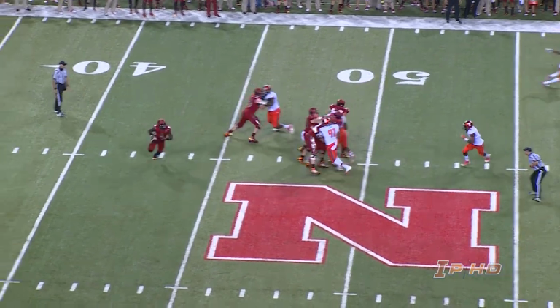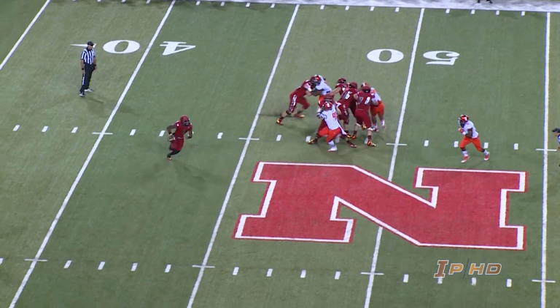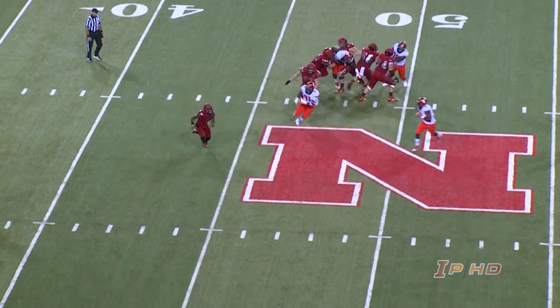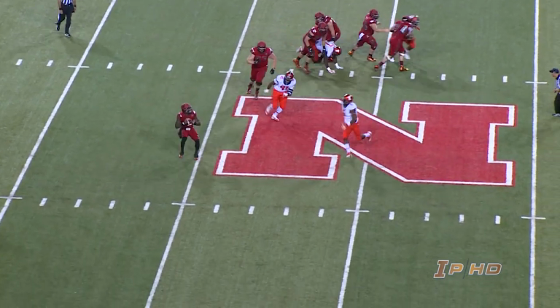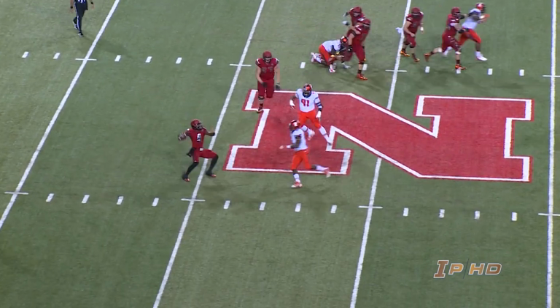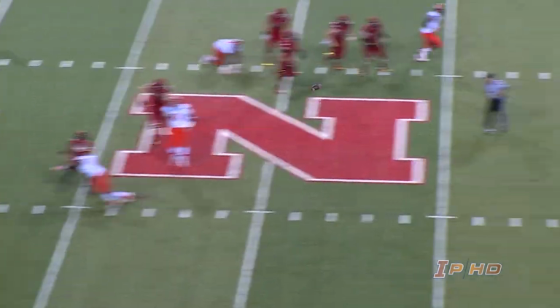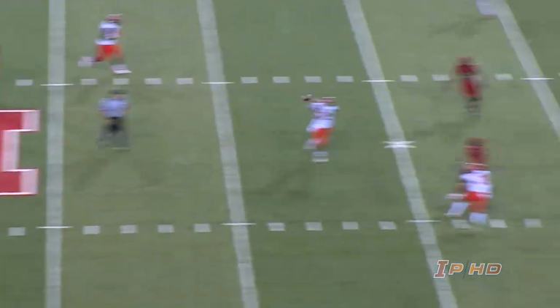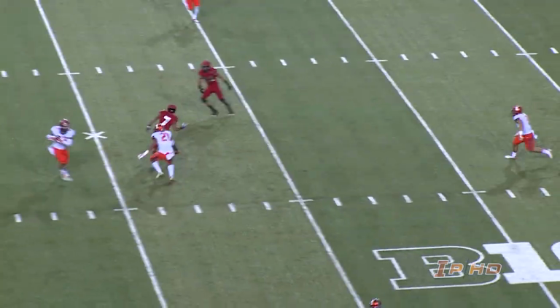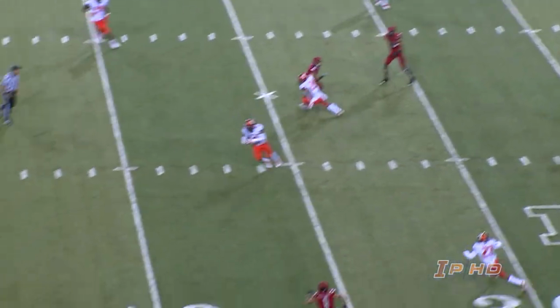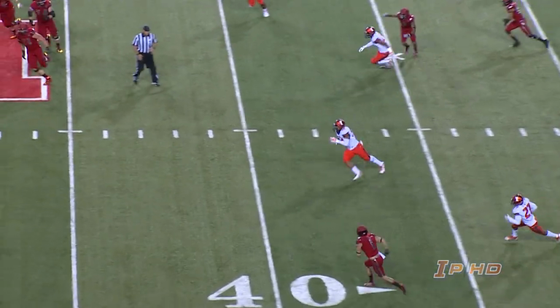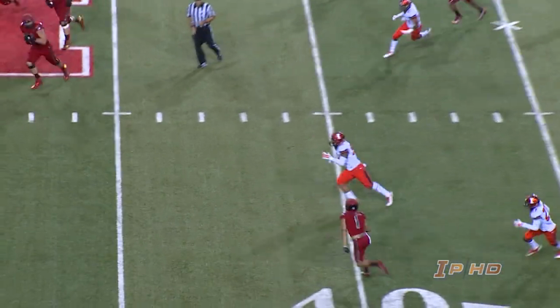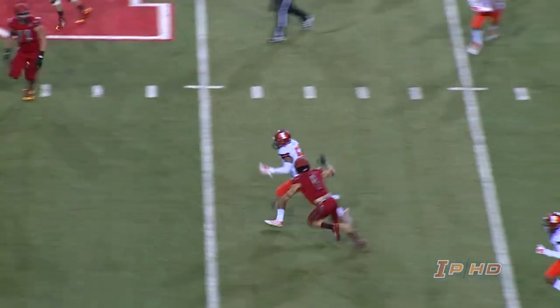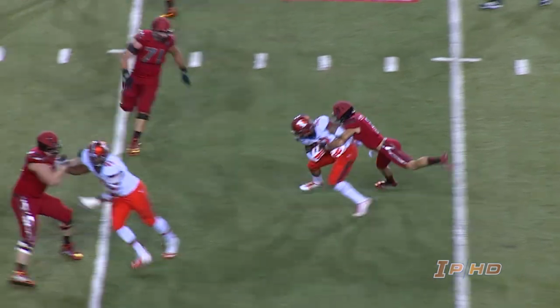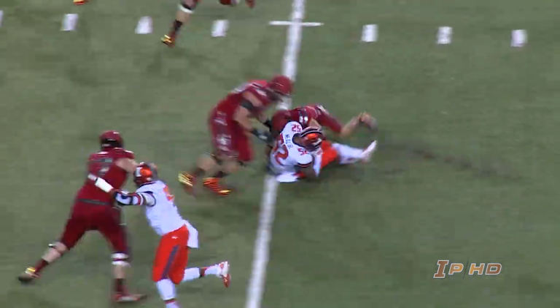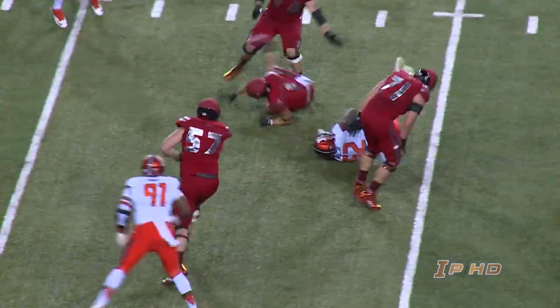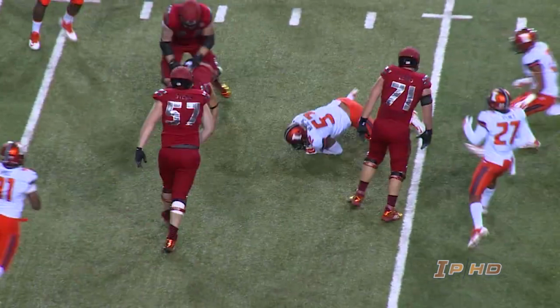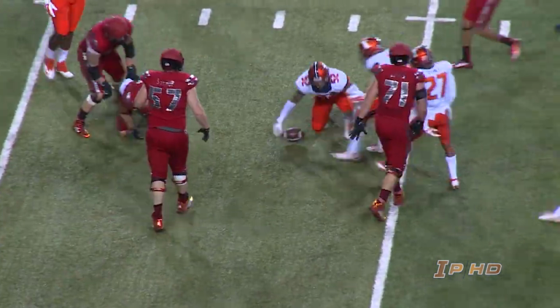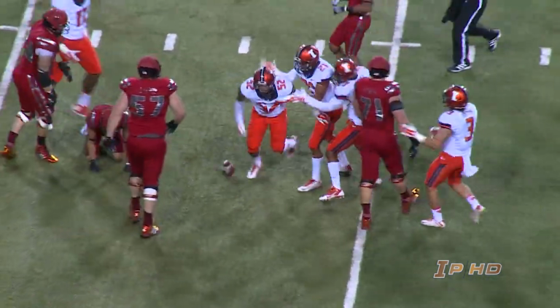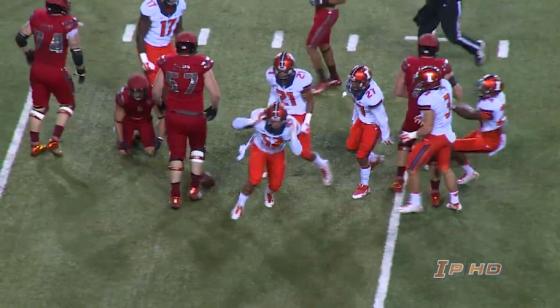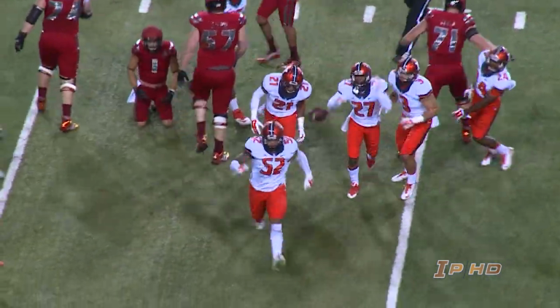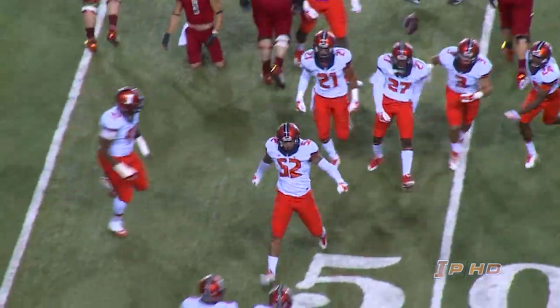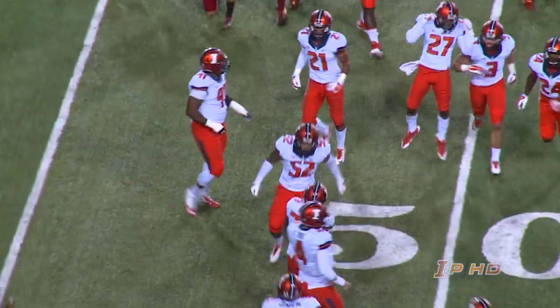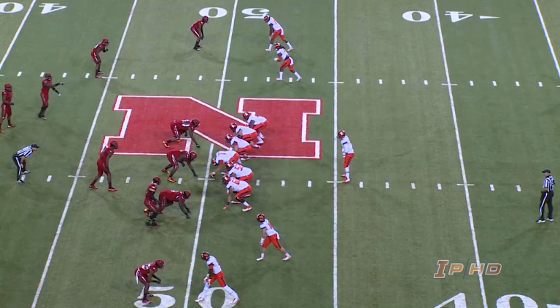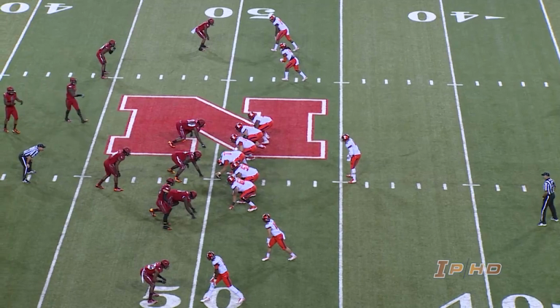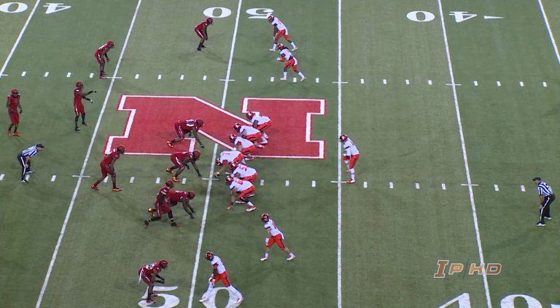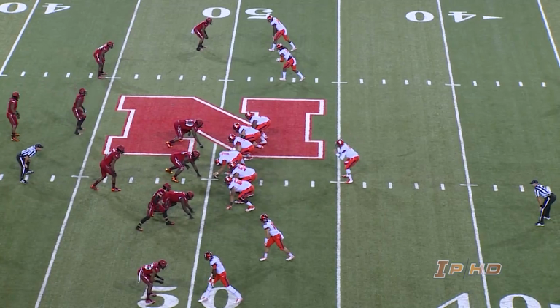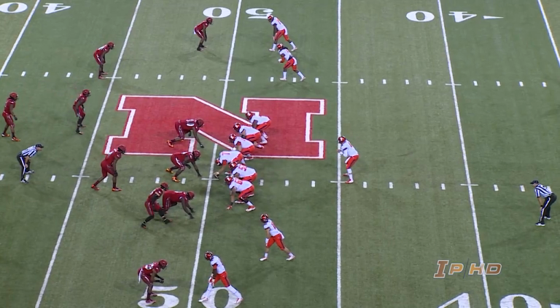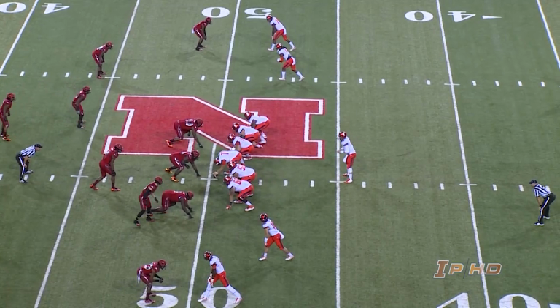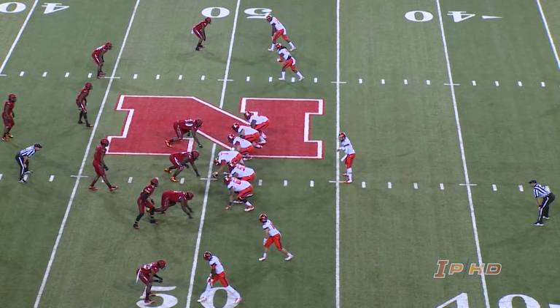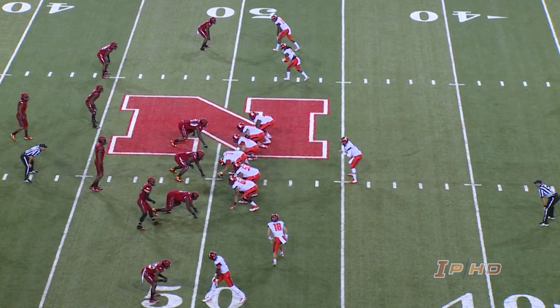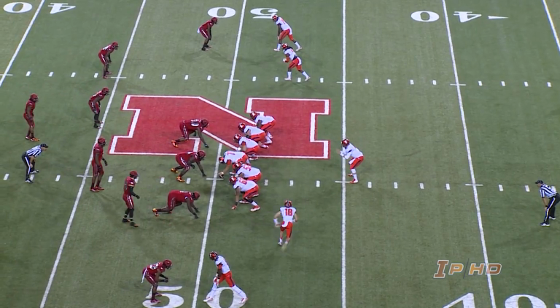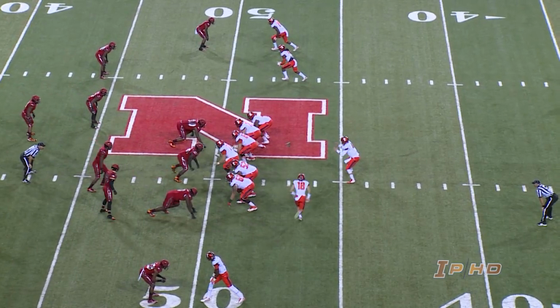Plenty of time for Armstrong as he rolls right, looks downfield, unloads it — it's picked off at the 35 of Illinois. The Illini have the pick and they return it to midfield. Five receivers from near midfield after the pick by T.J. Neal.